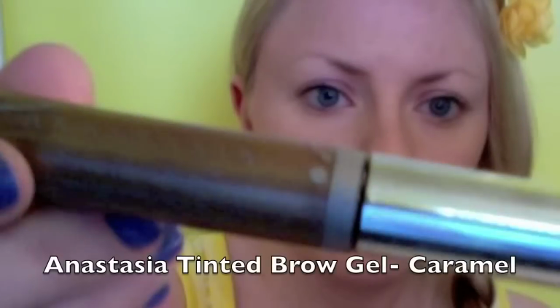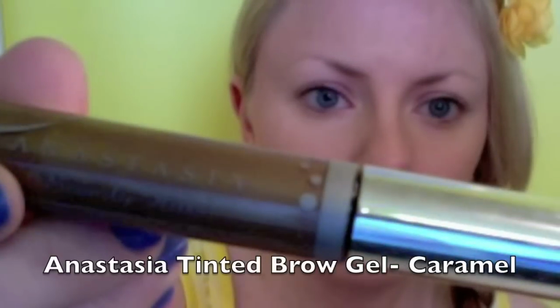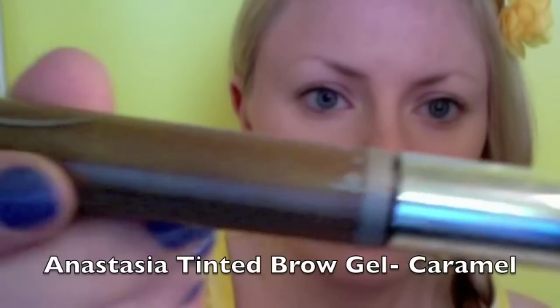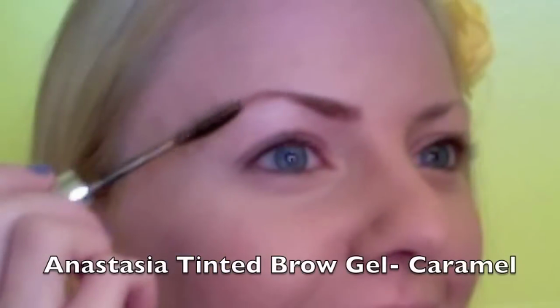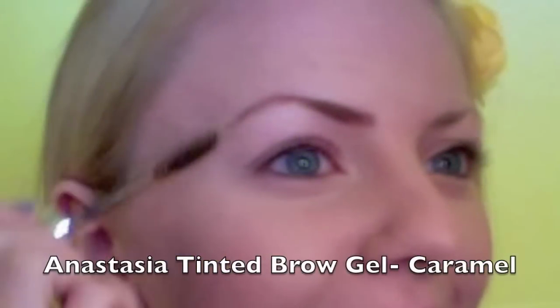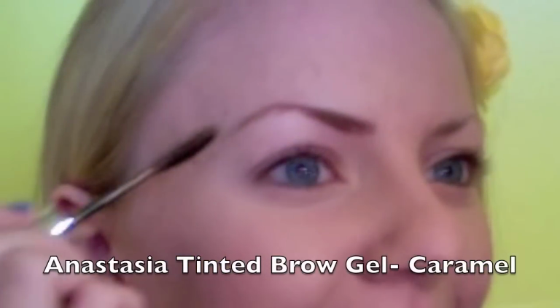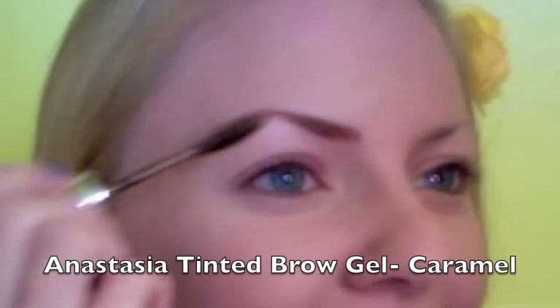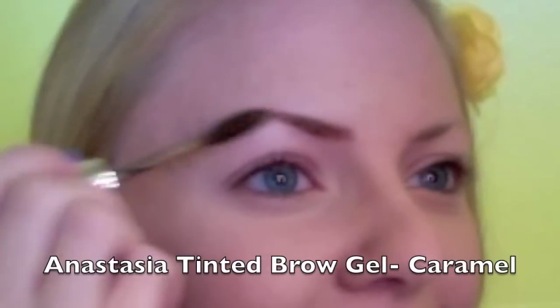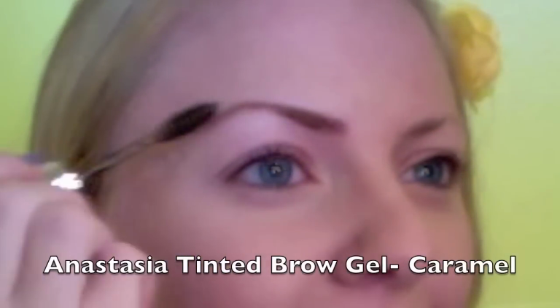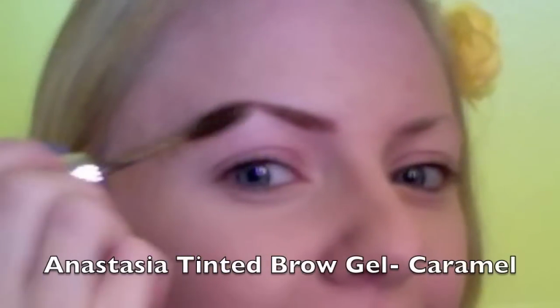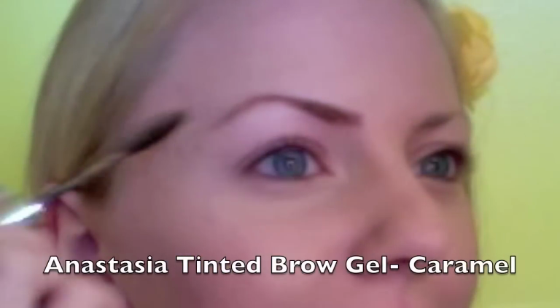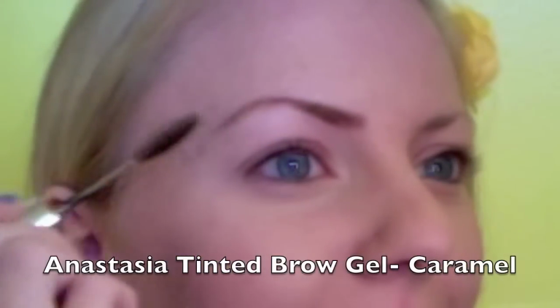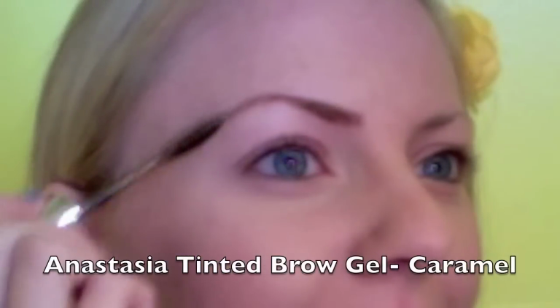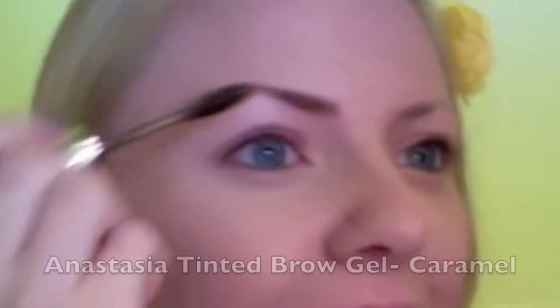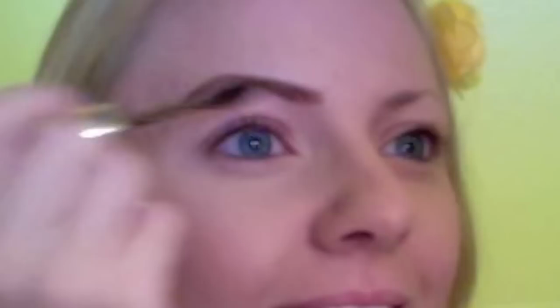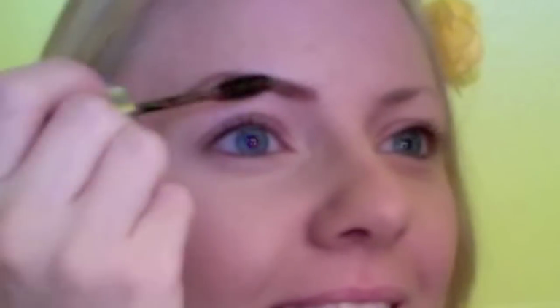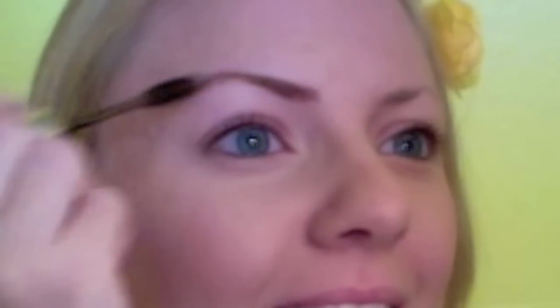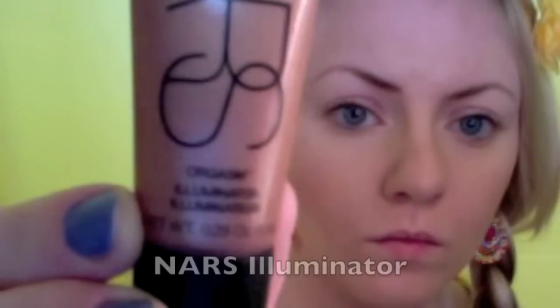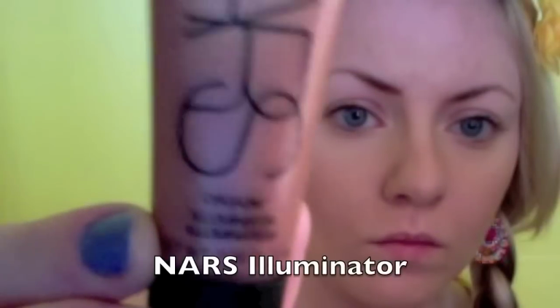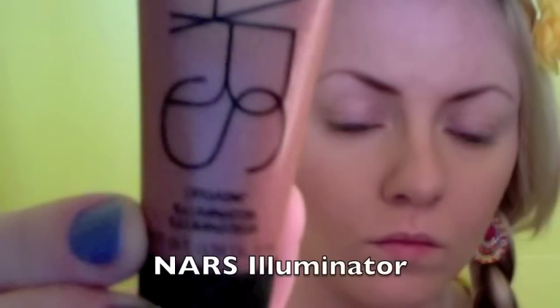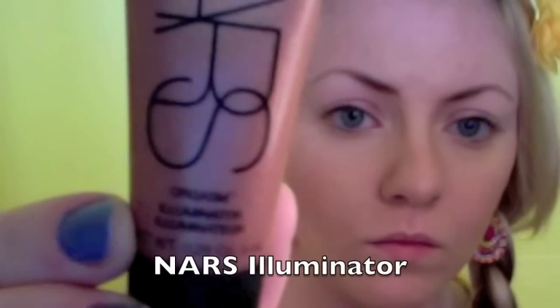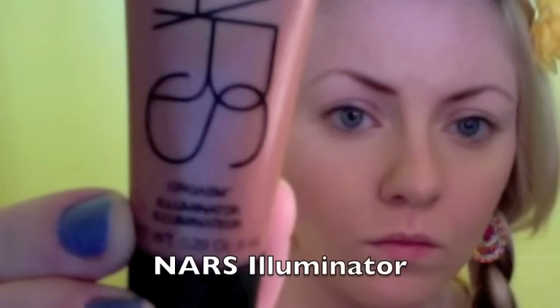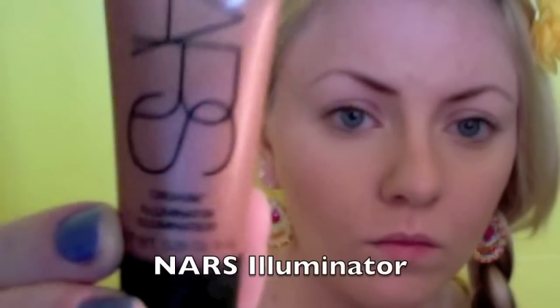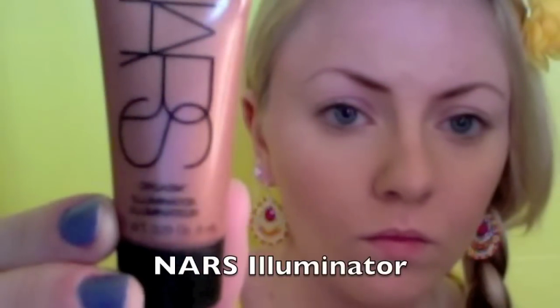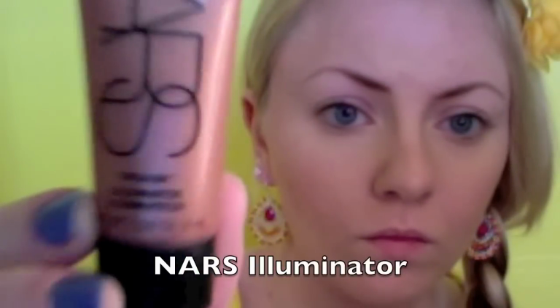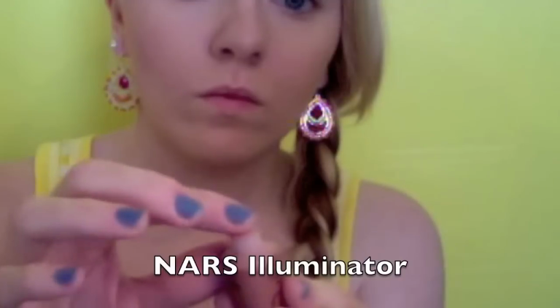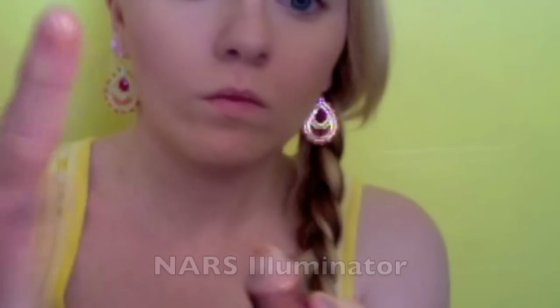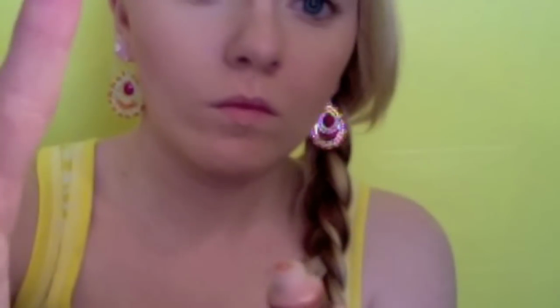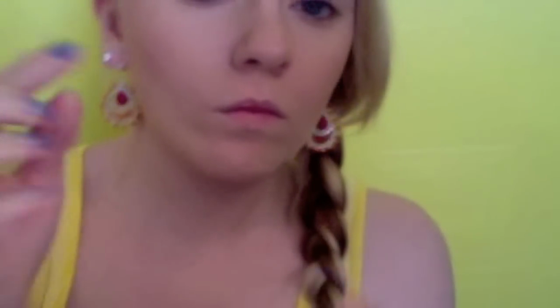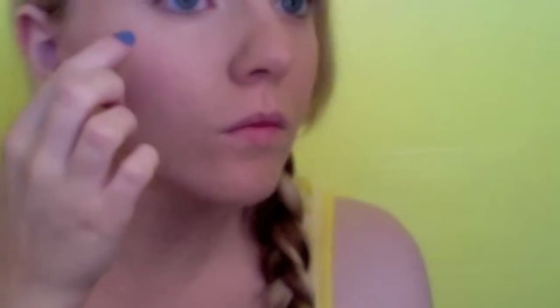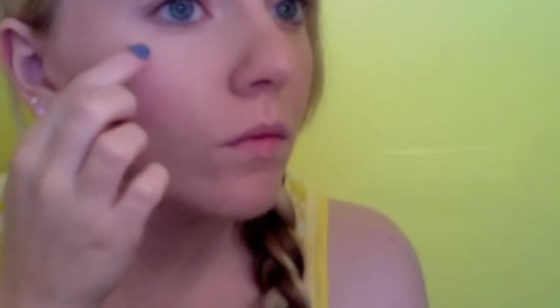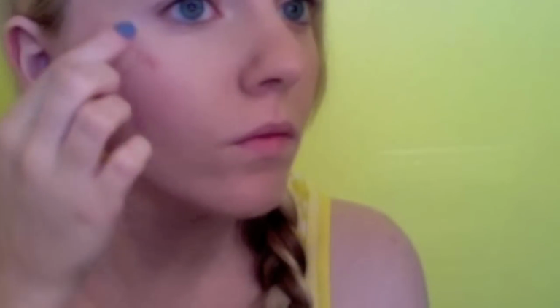To define my eyebrows a little bit more, I'm now taking a tinted brow gel. Taking a NARS Illuminator, I am applying this on the top of my cheekbones for a dewy finish.